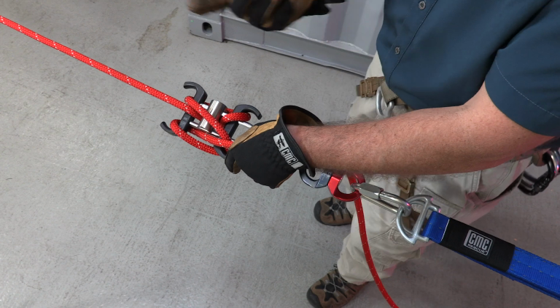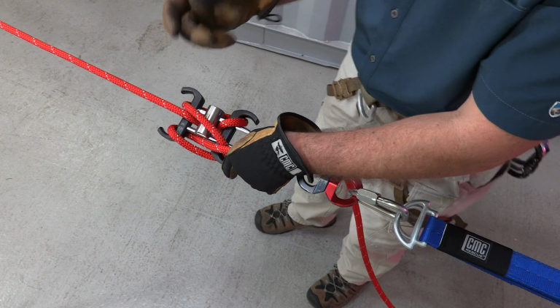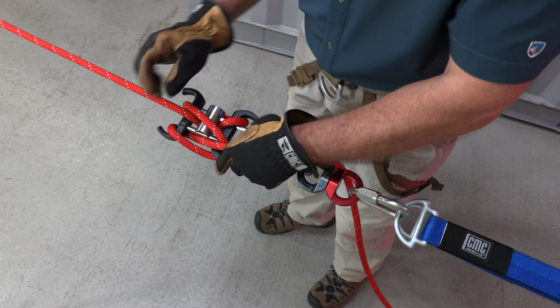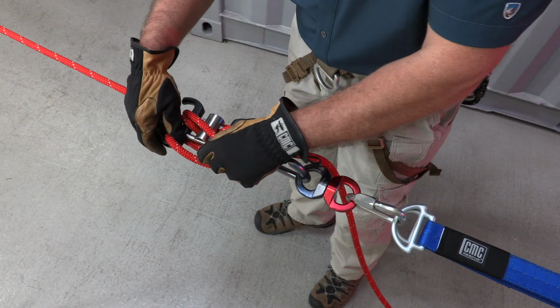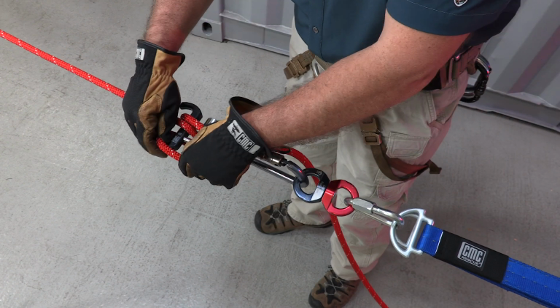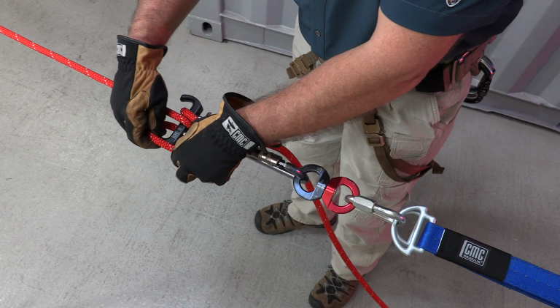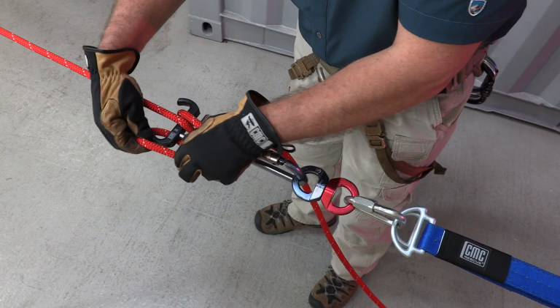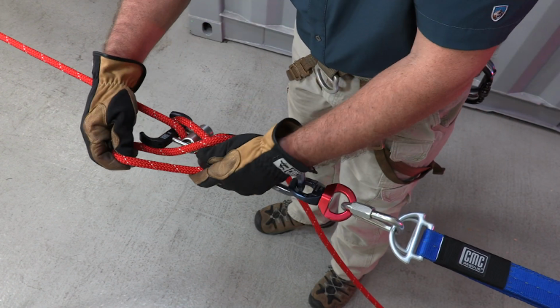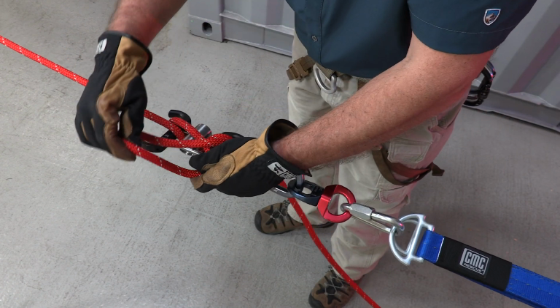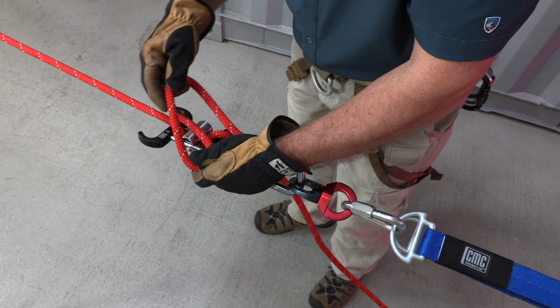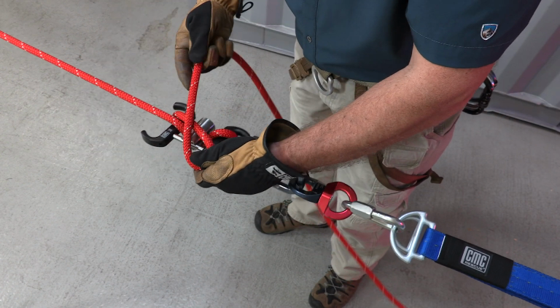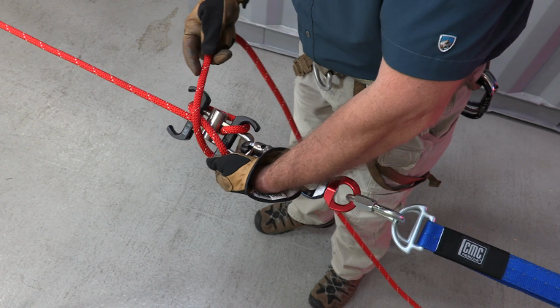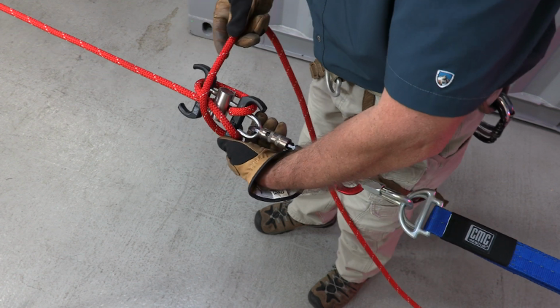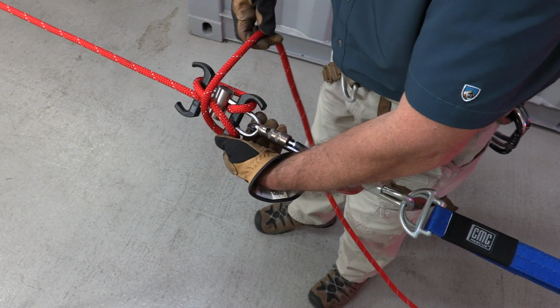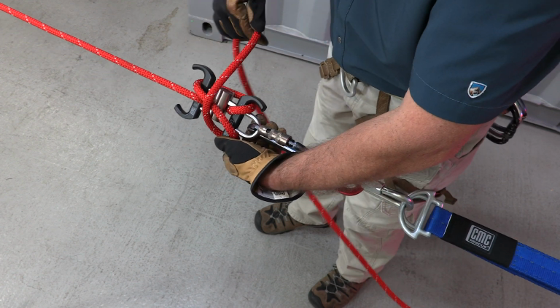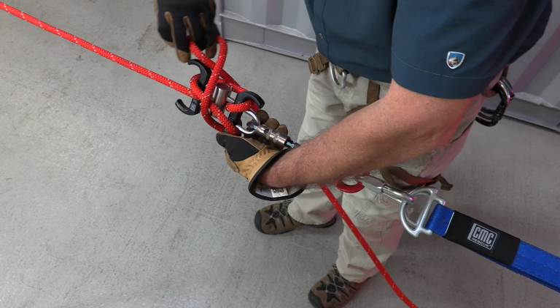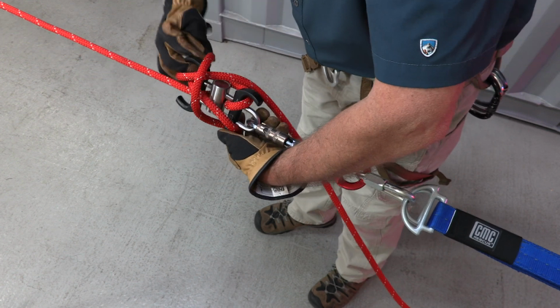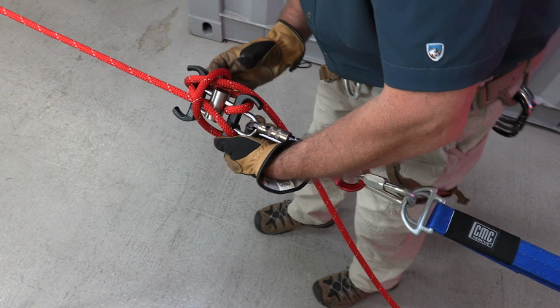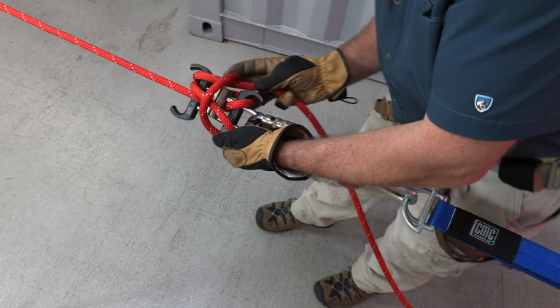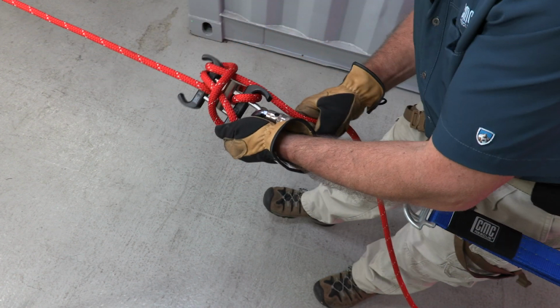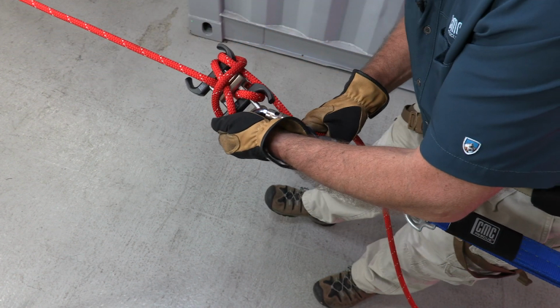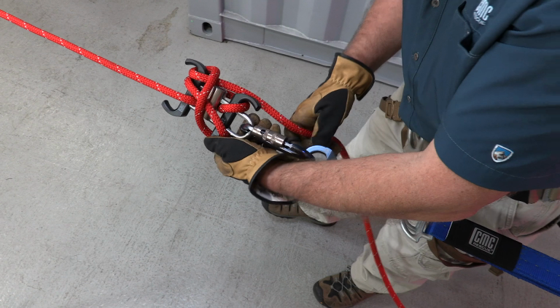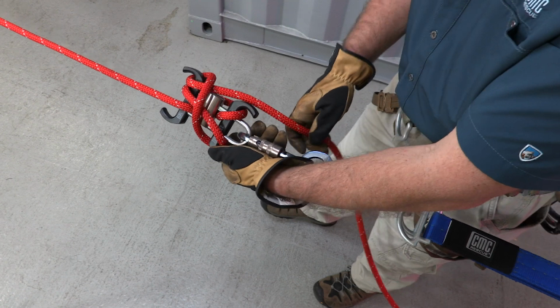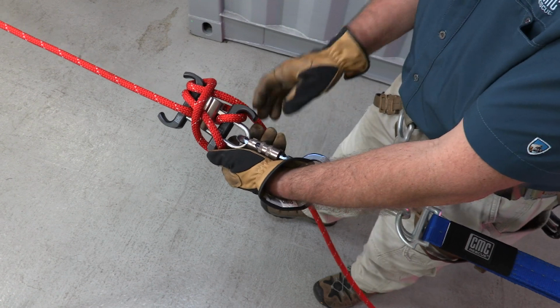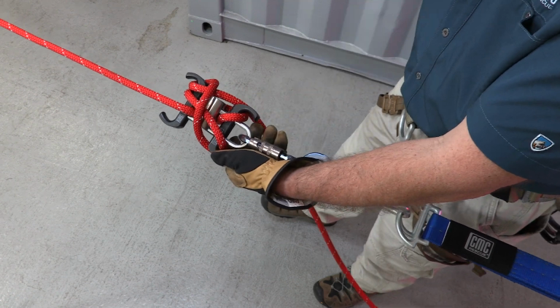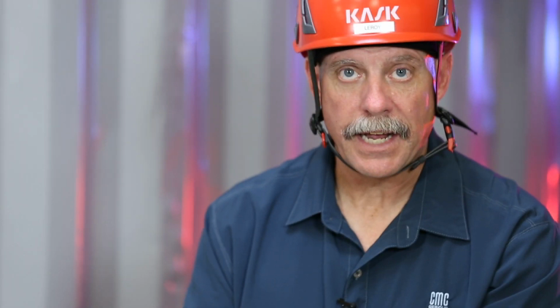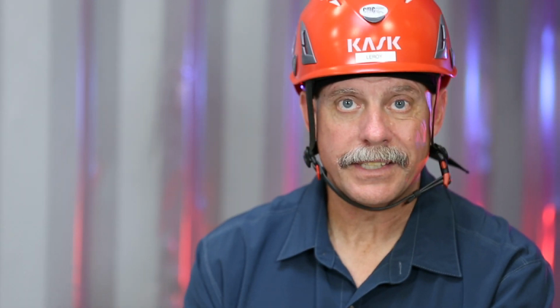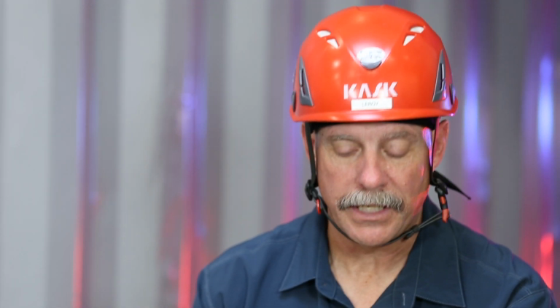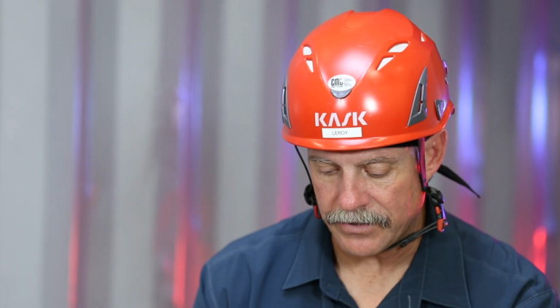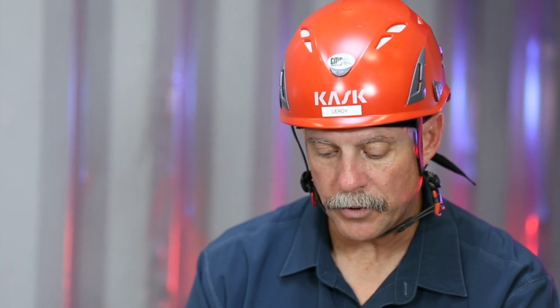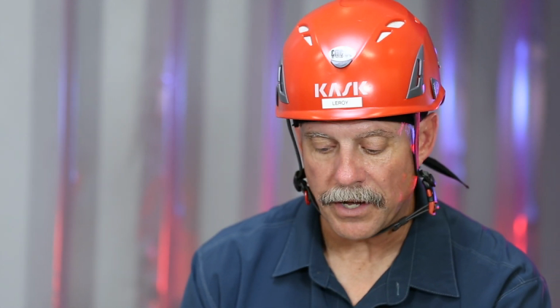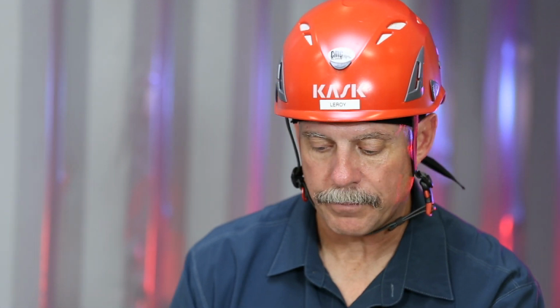A variation of that would be where I cross back over on itself again, put a half hitch in, and tie it off on the opposite side — or on the dominant hand side would be another option.